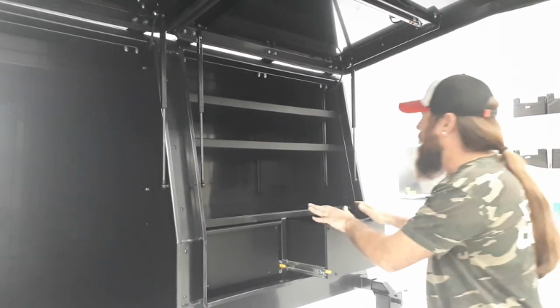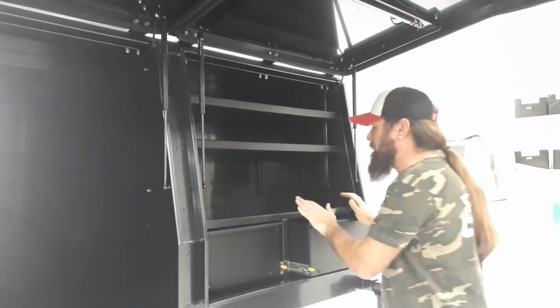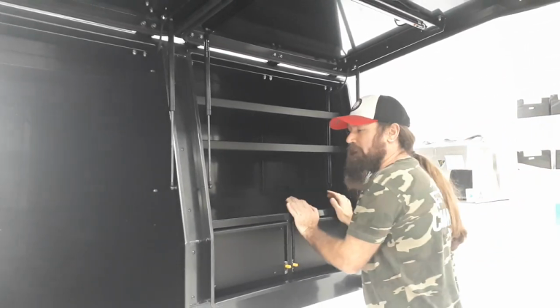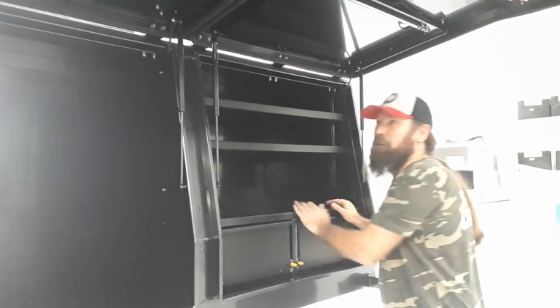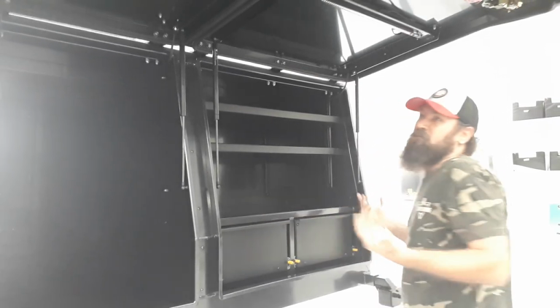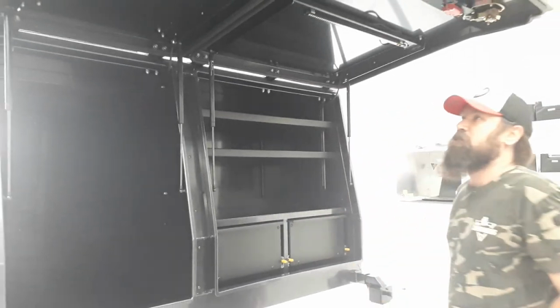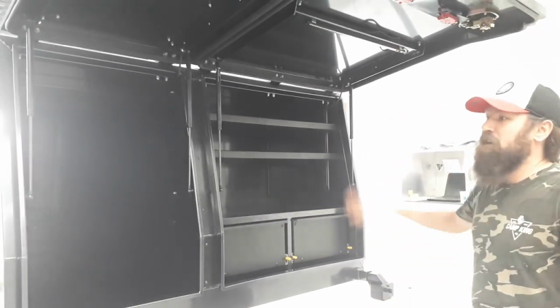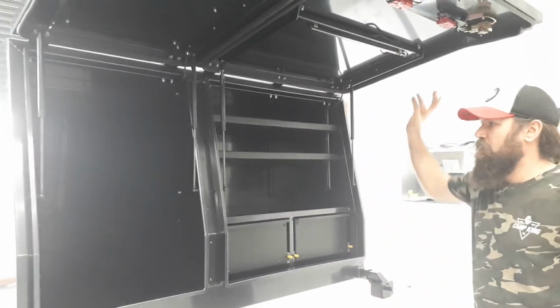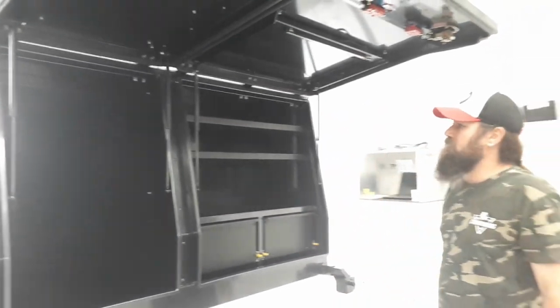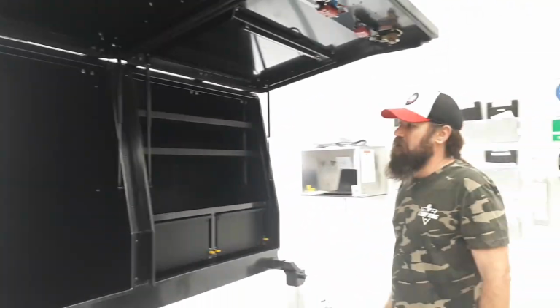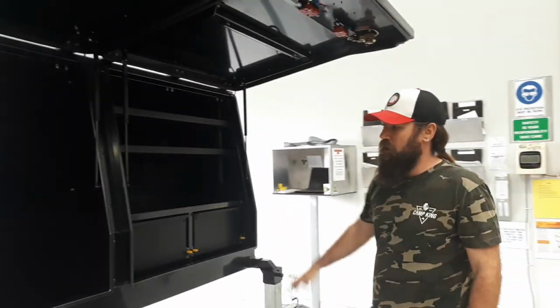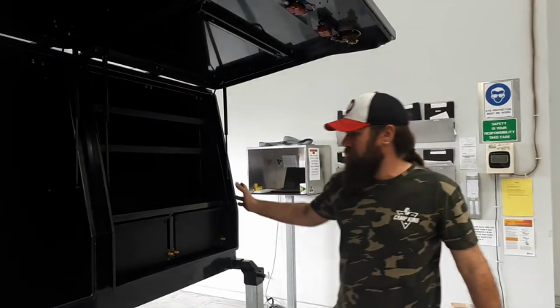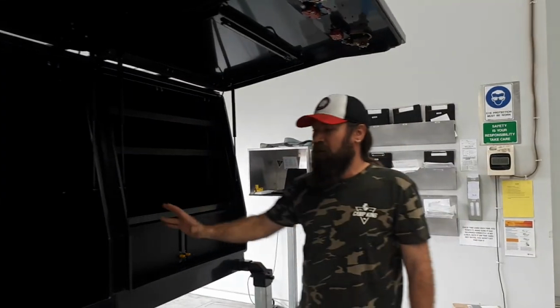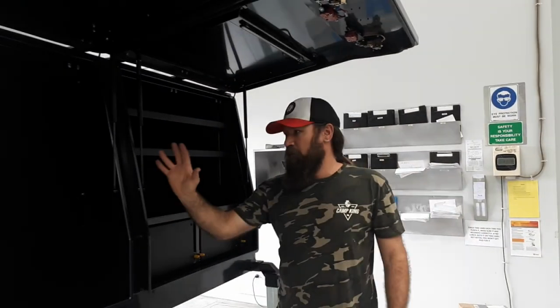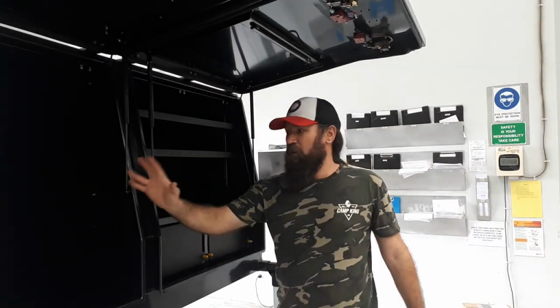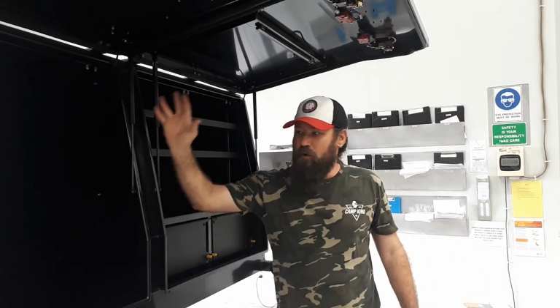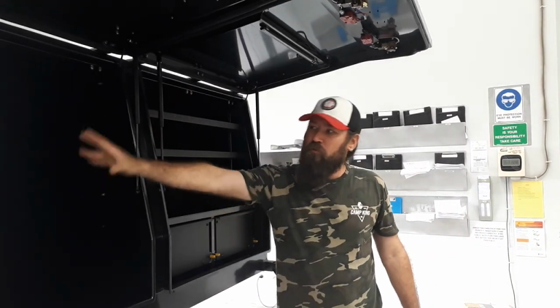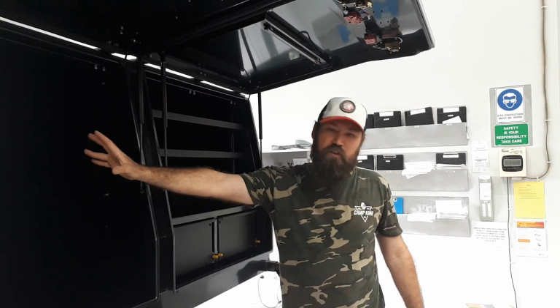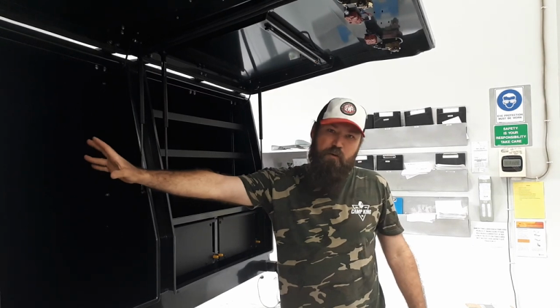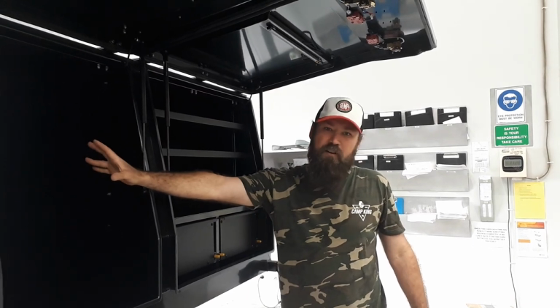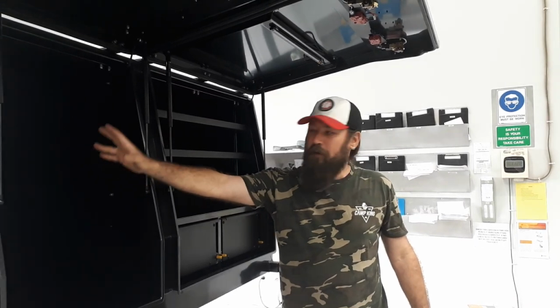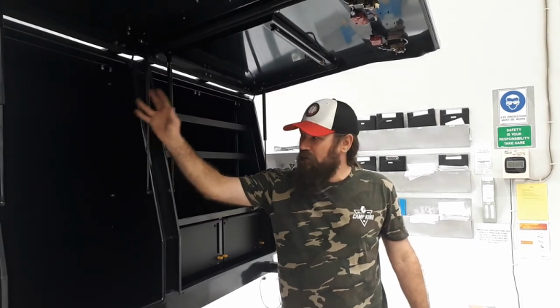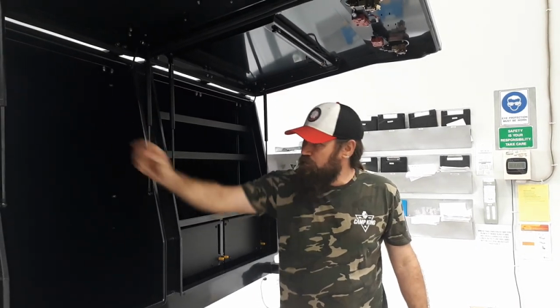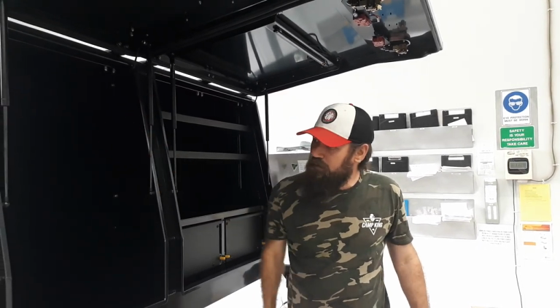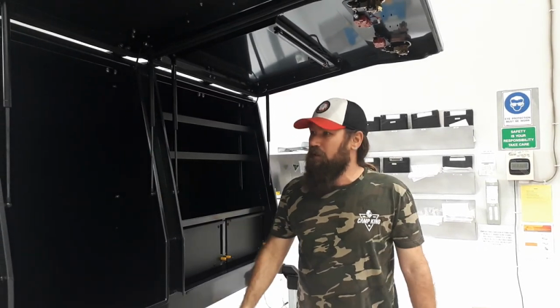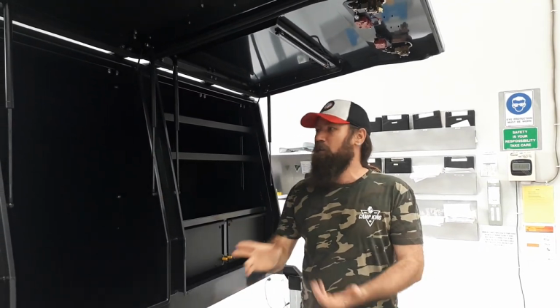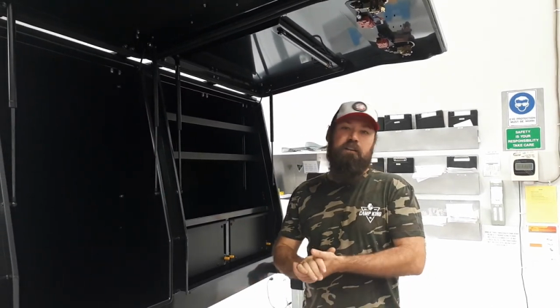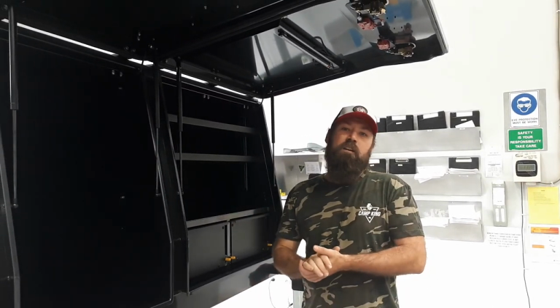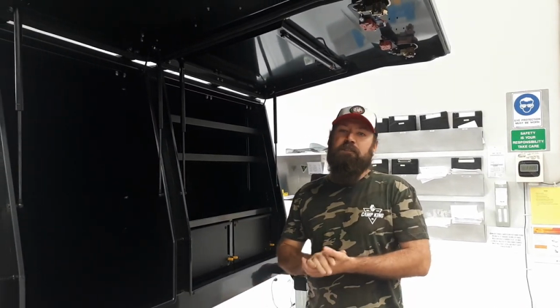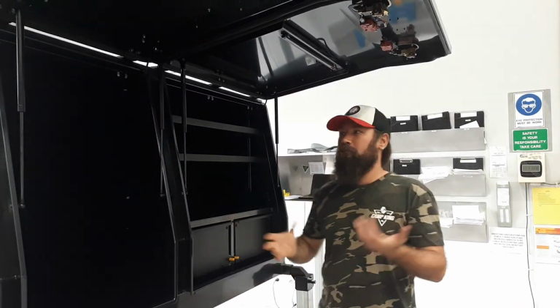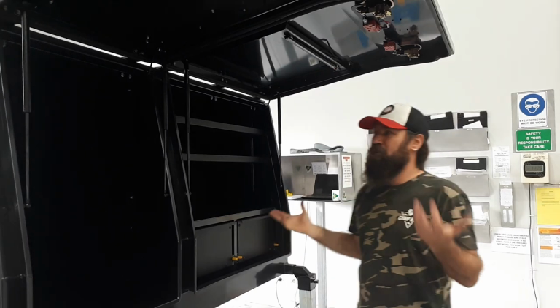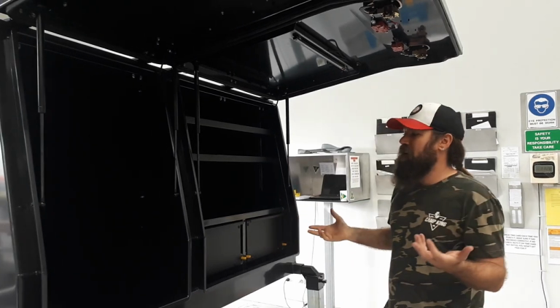There's a shelf here and just standard storage drawers for whatever you want to throw in there — it's a pretty simple setup. Lights up top. We haven't put the spare wheel on the back yet — I think there might be a jerry going on the back as well, but it's not on there yet.